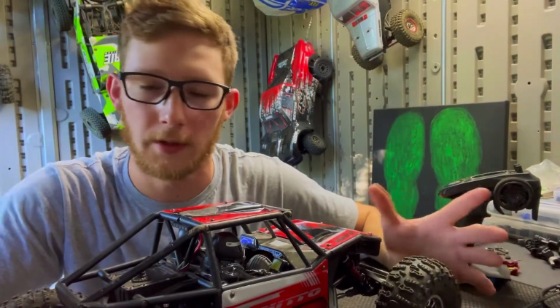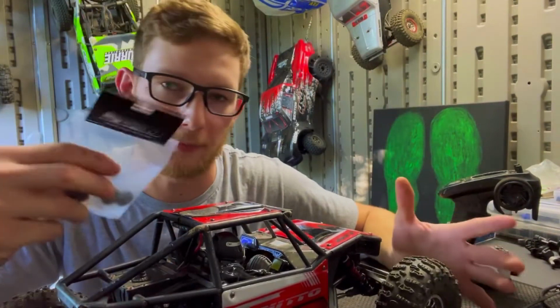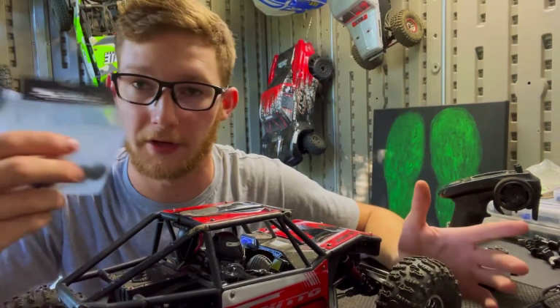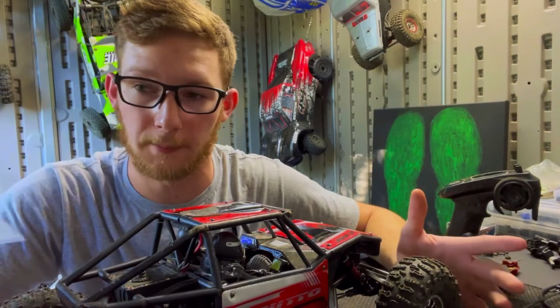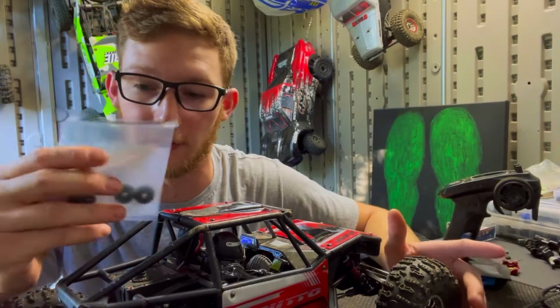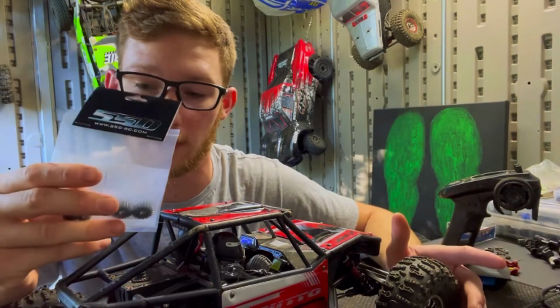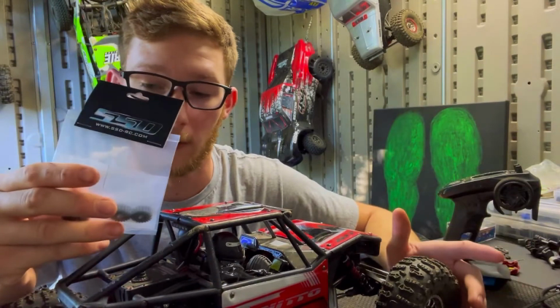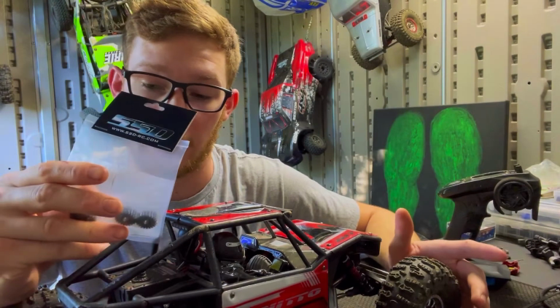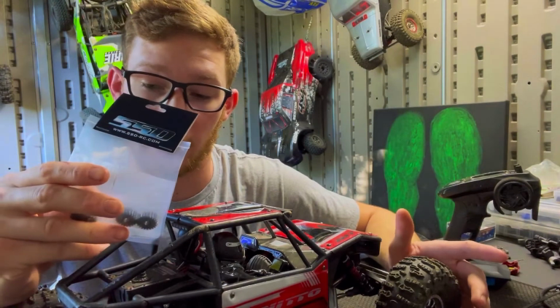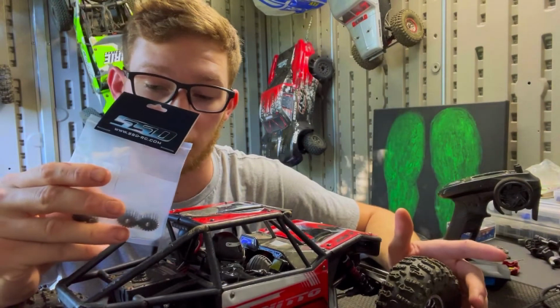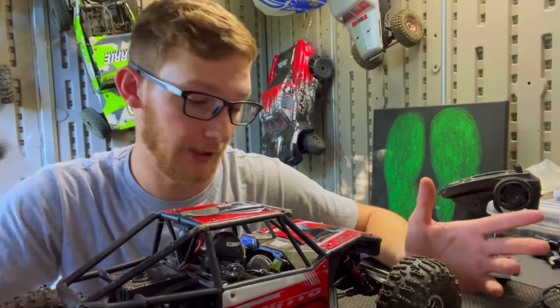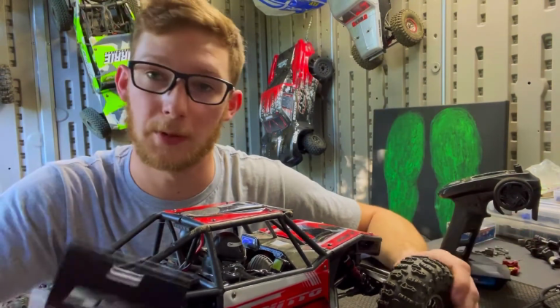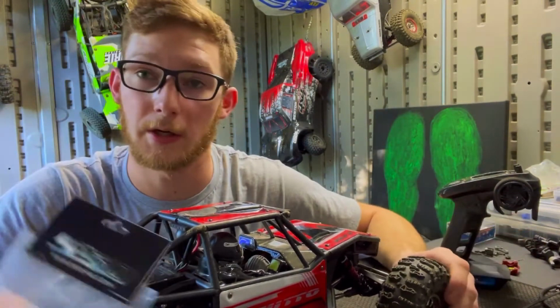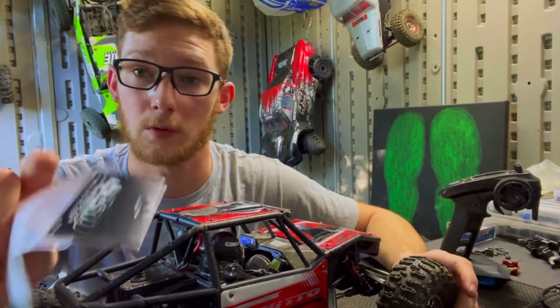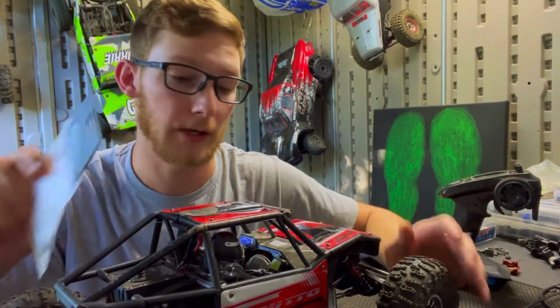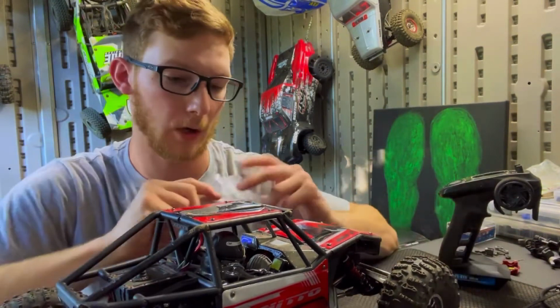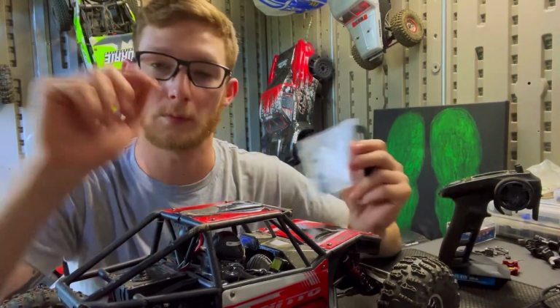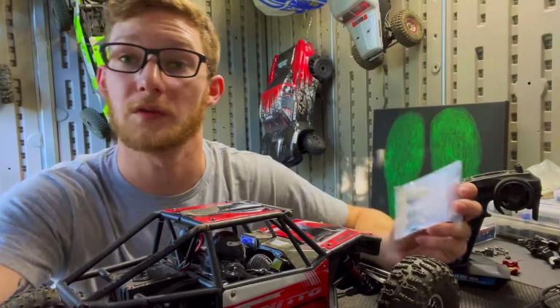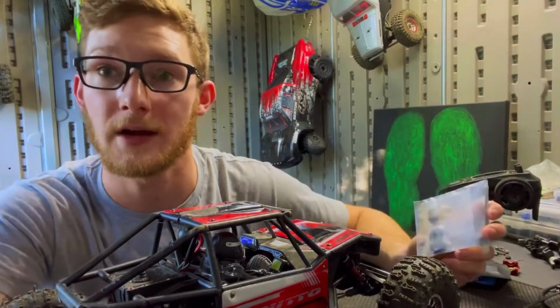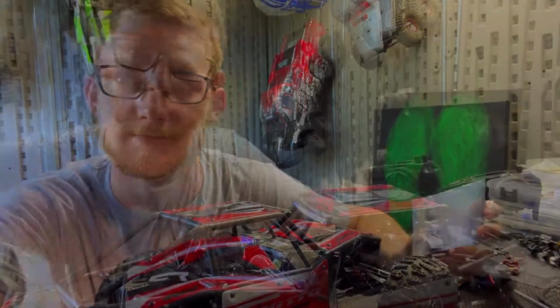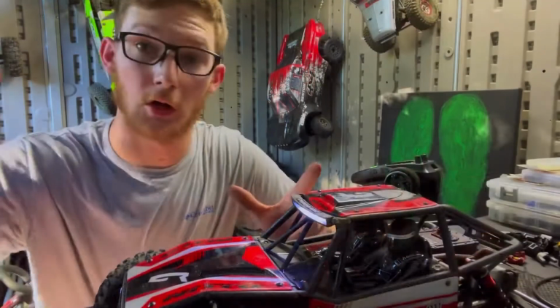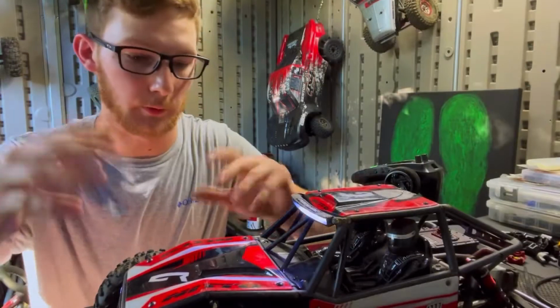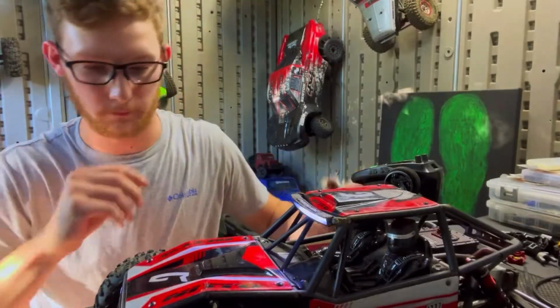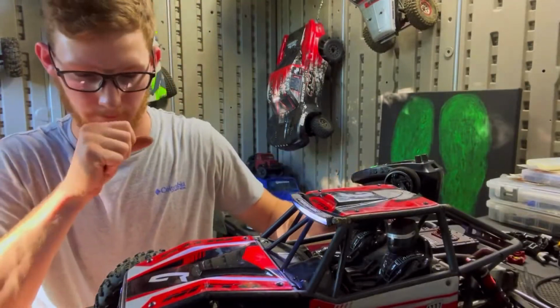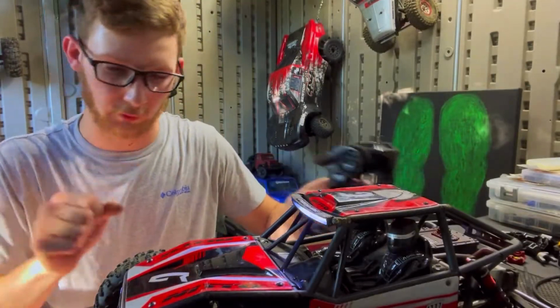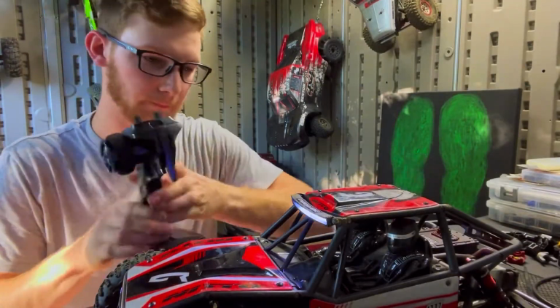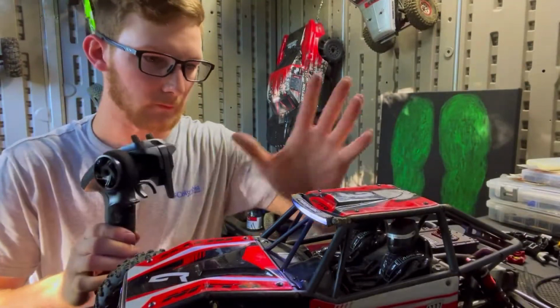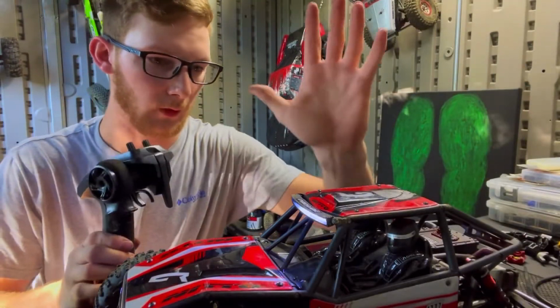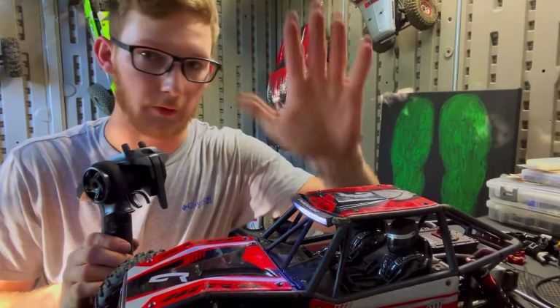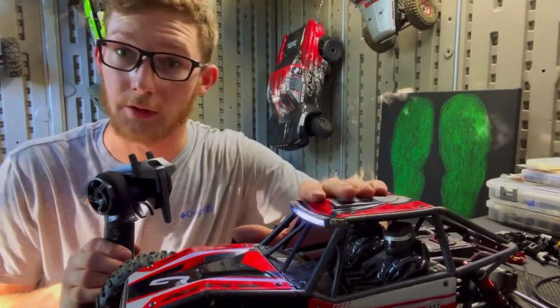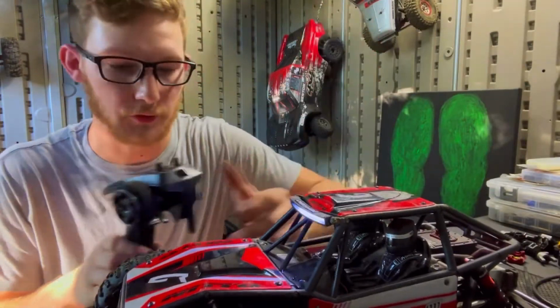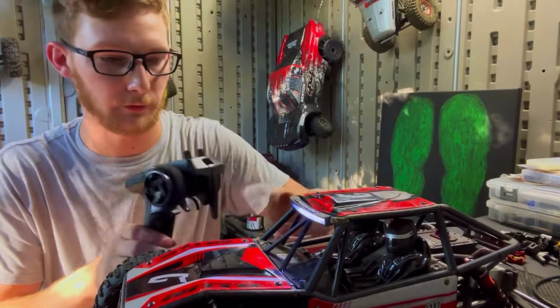Let's get these installed real quick. Very simple process: wheels and tires off, take the portal cover off, pop the gears out, pop these gears in, and we'll be ready to go. Then we'll get it out on the rocks and see what it's got.